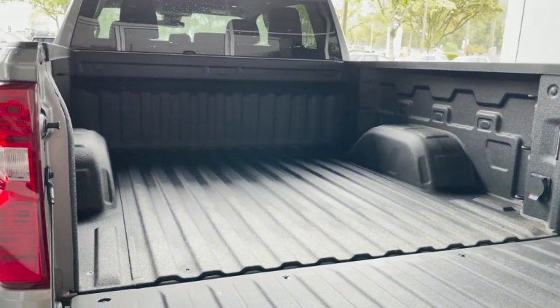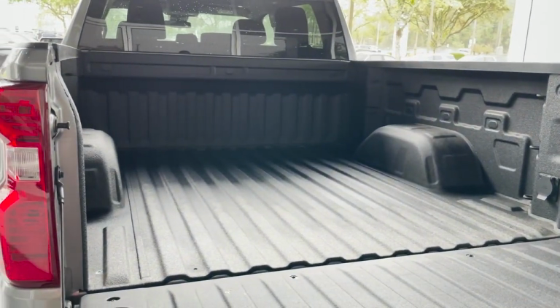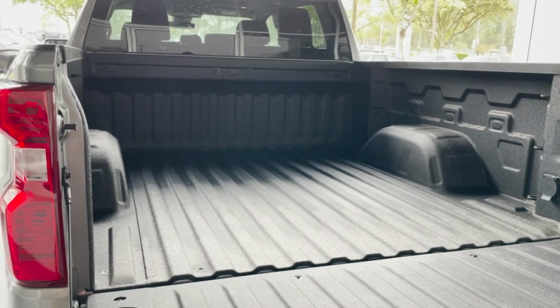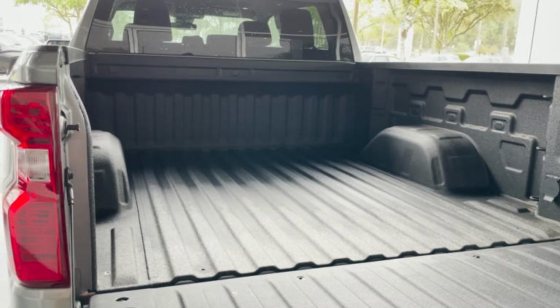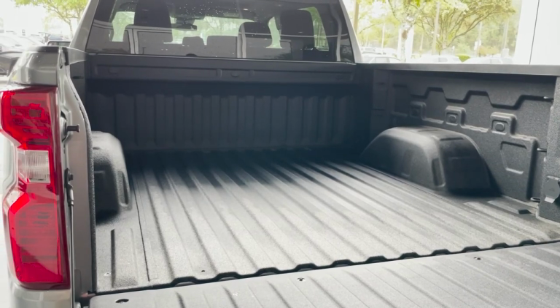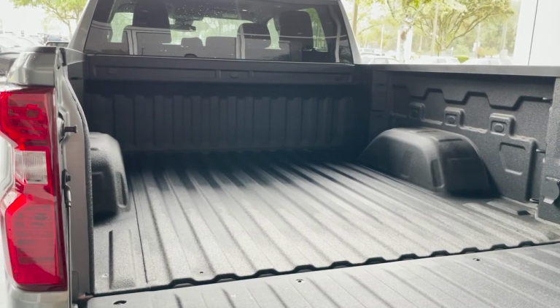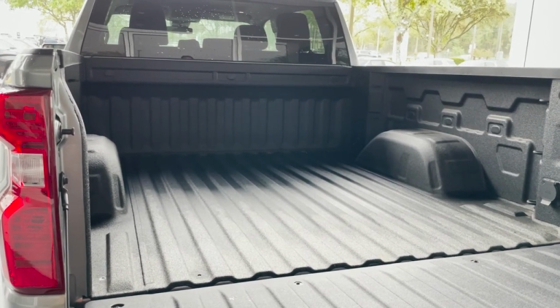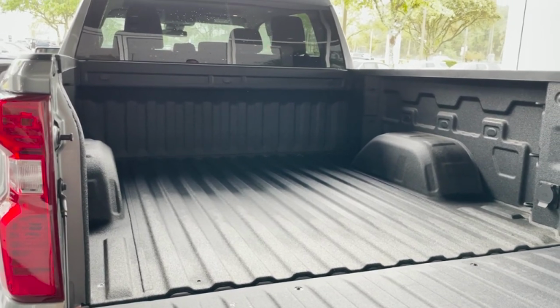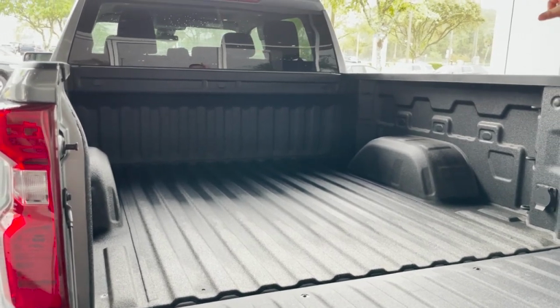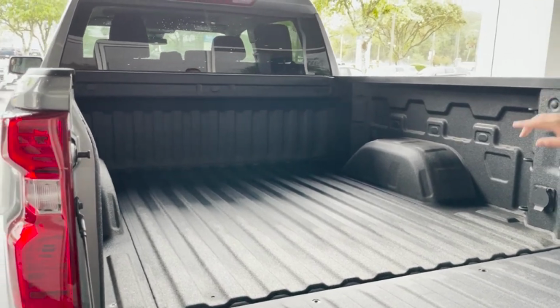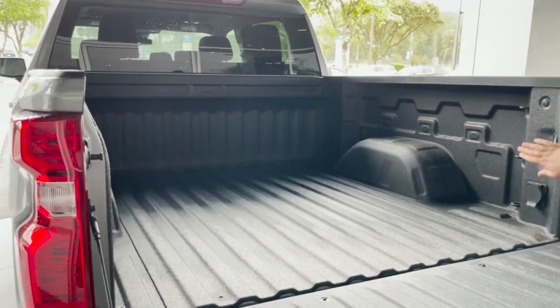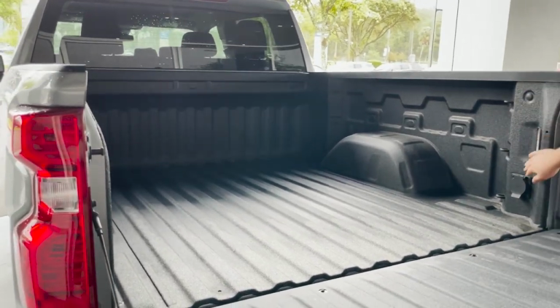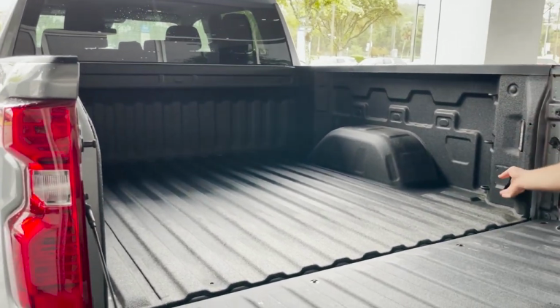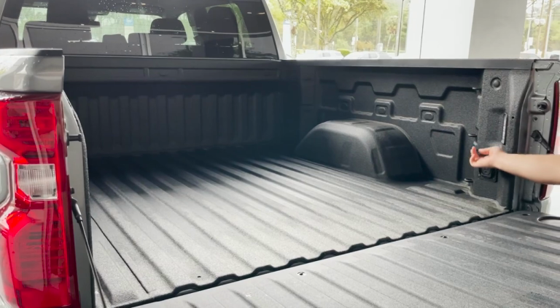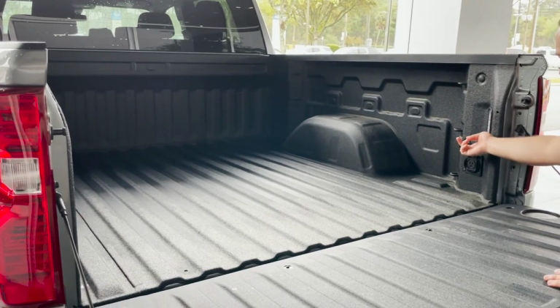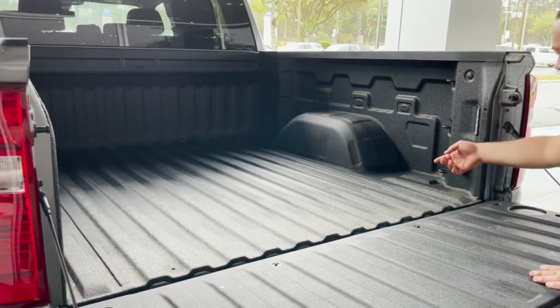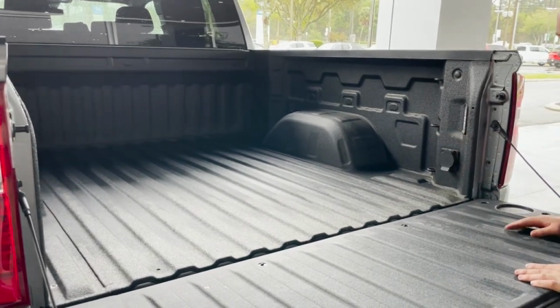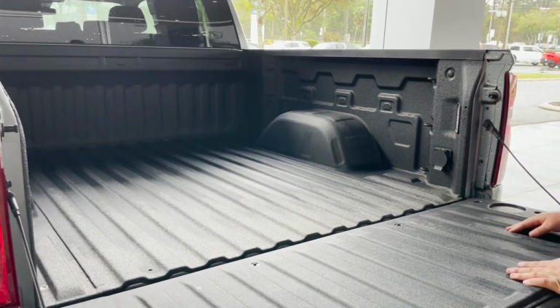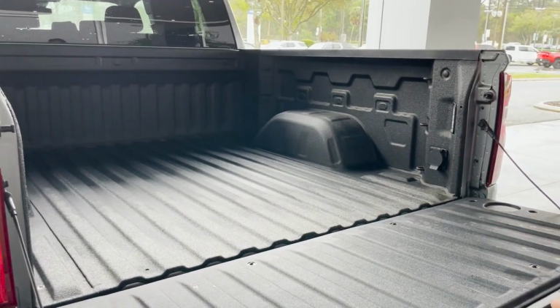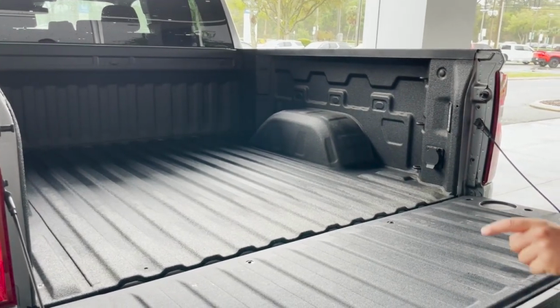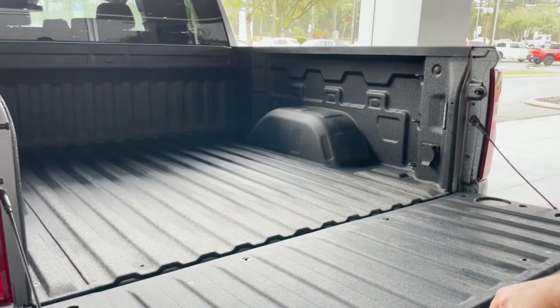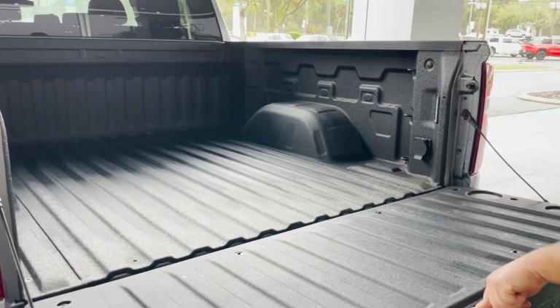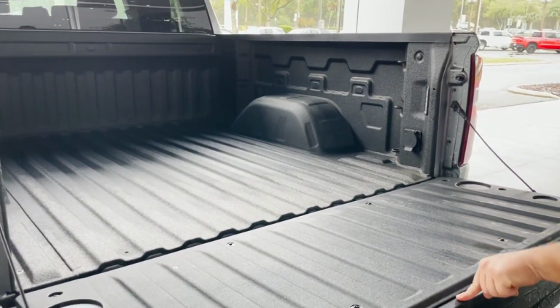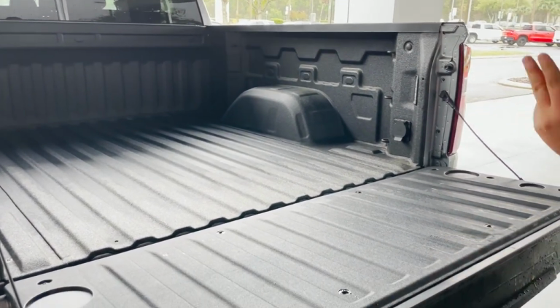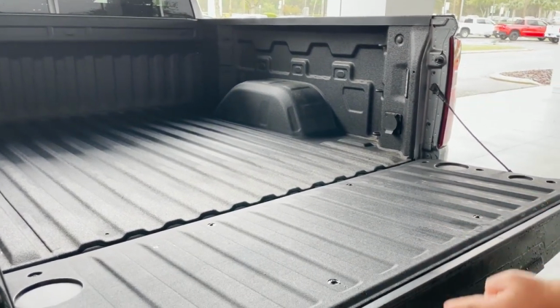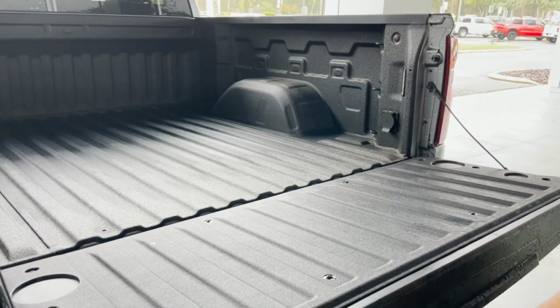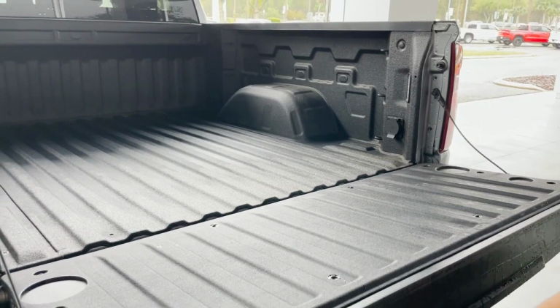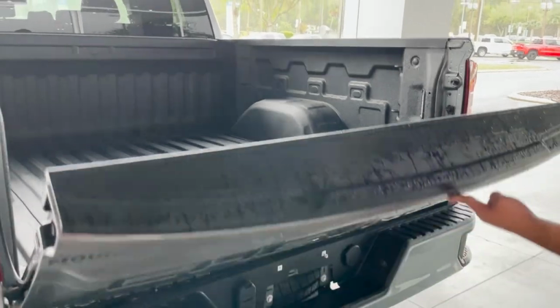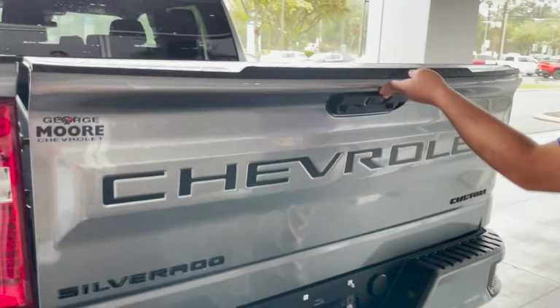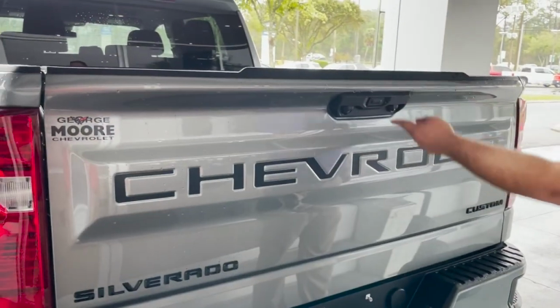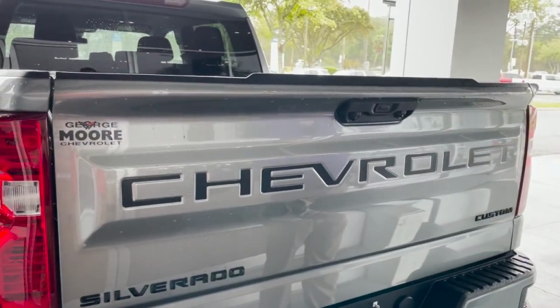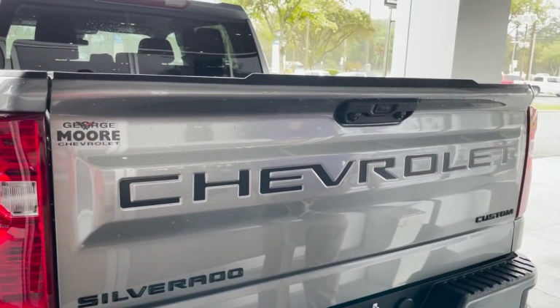You got 12 different tie-down spots. You got LED lights up there and on the side, and a power outlet right there as well. They made the gate super light — you can take two fingers and close it with ease.